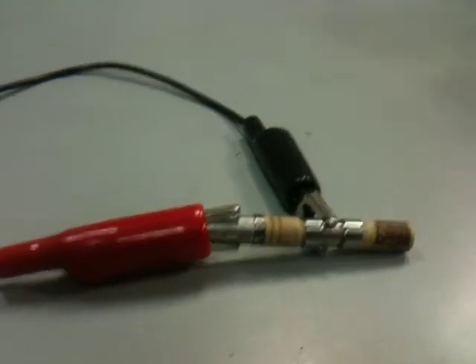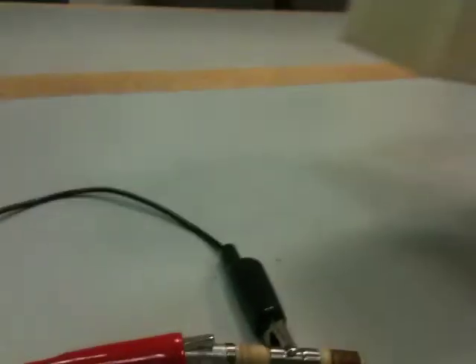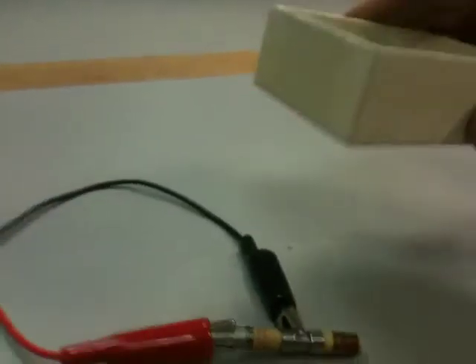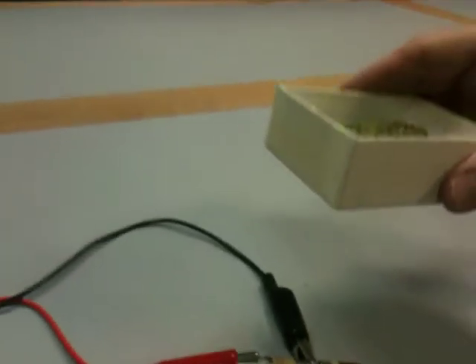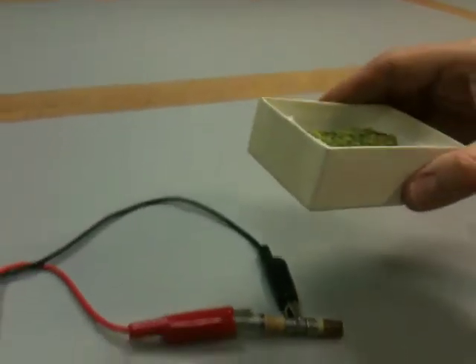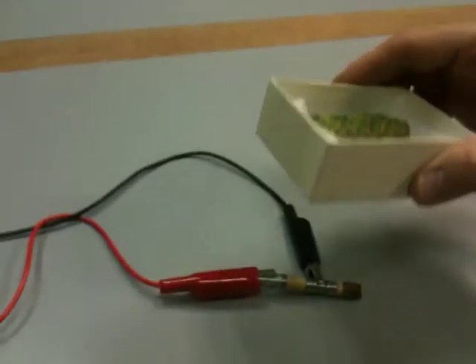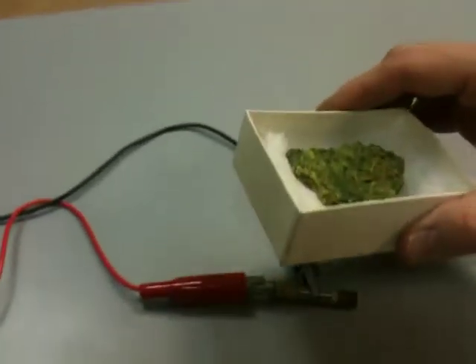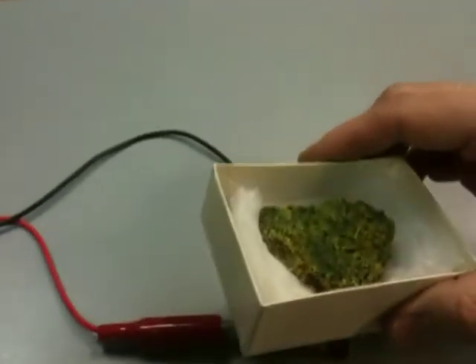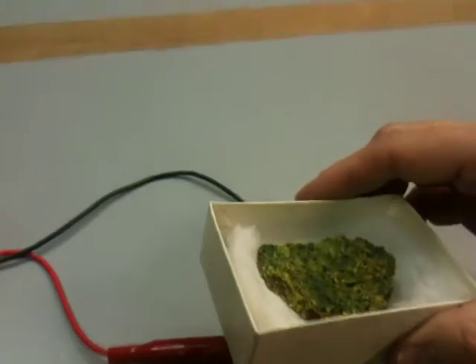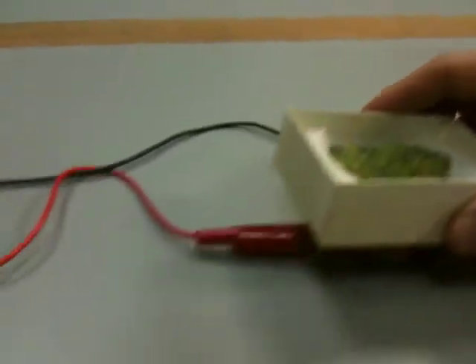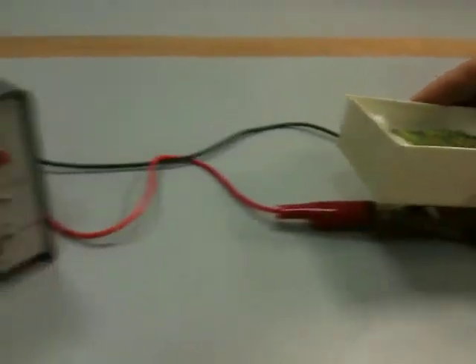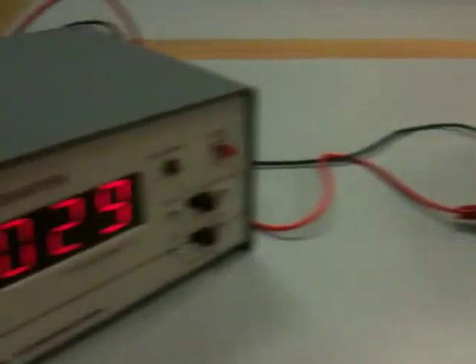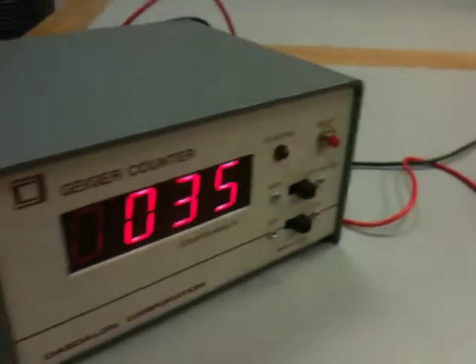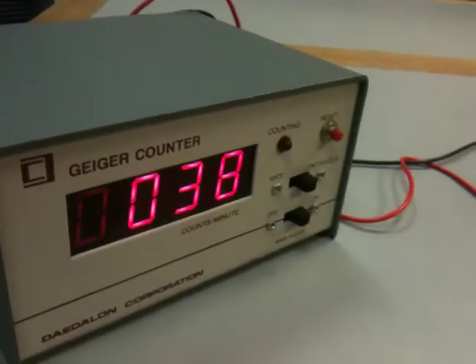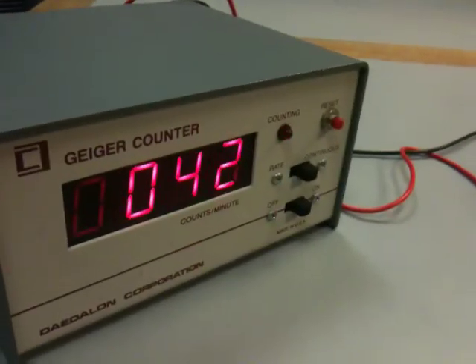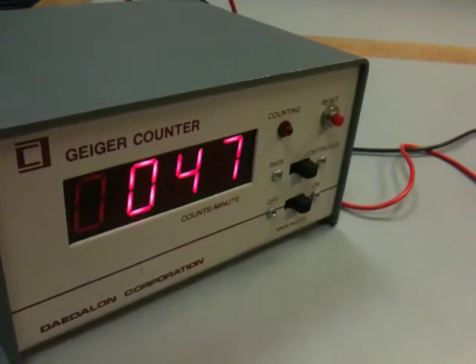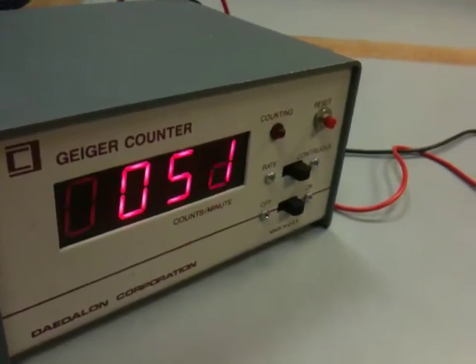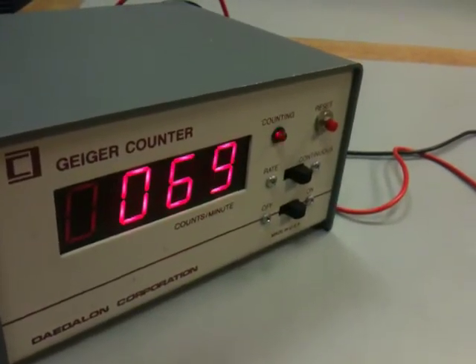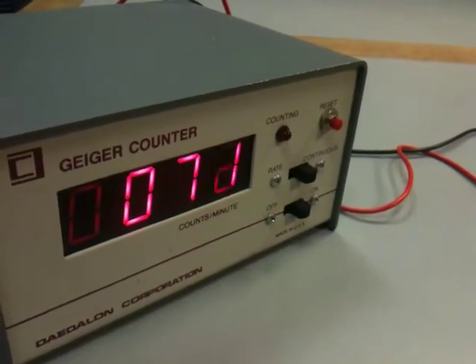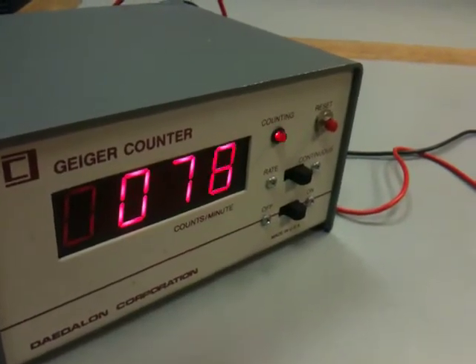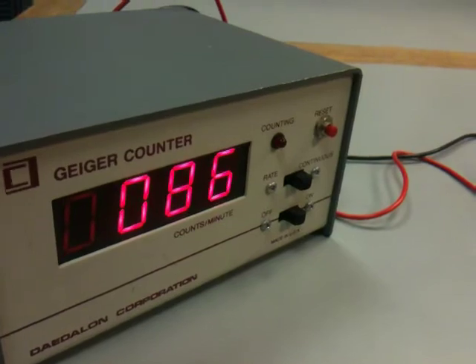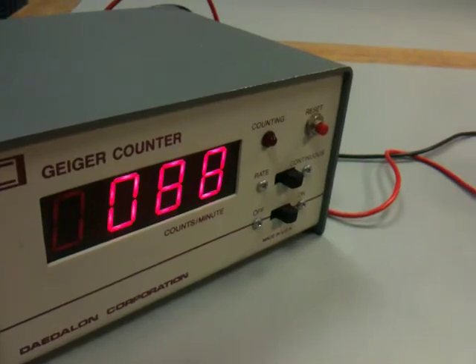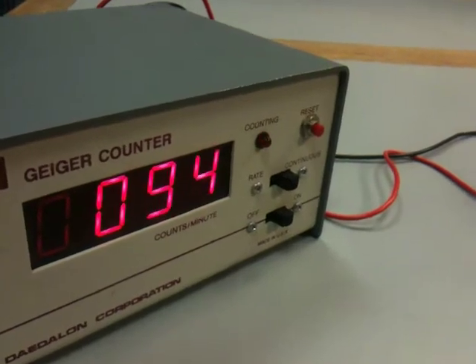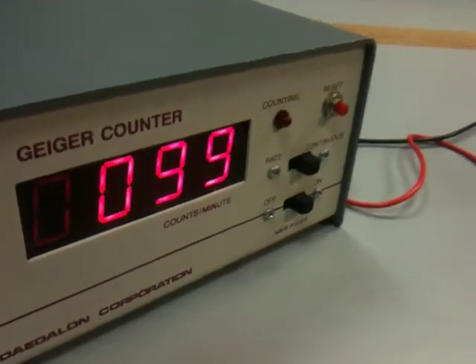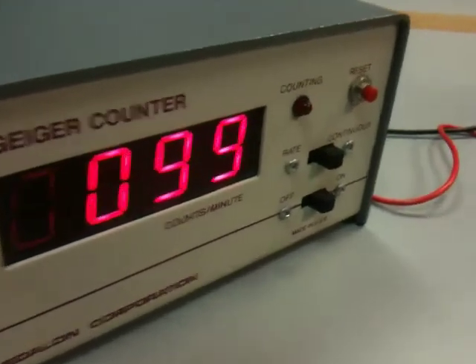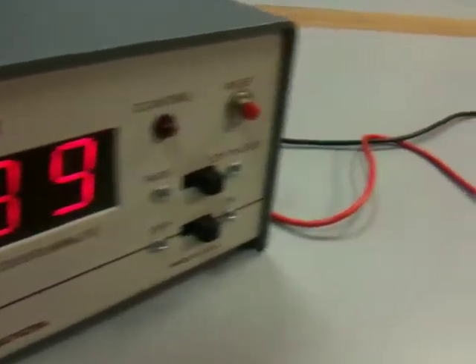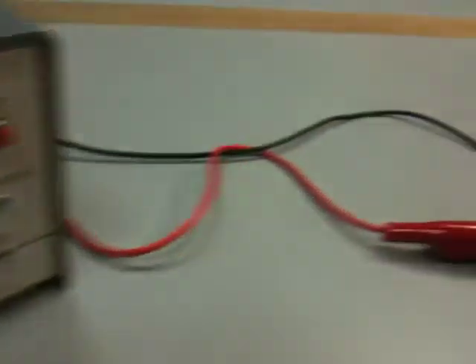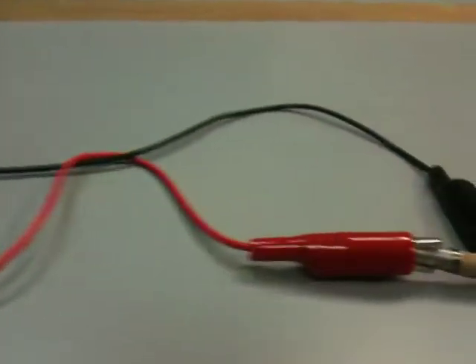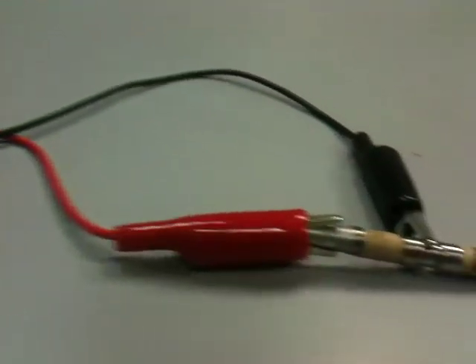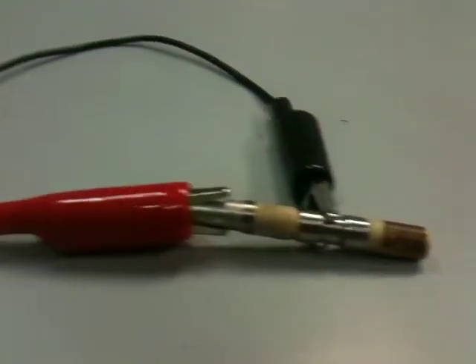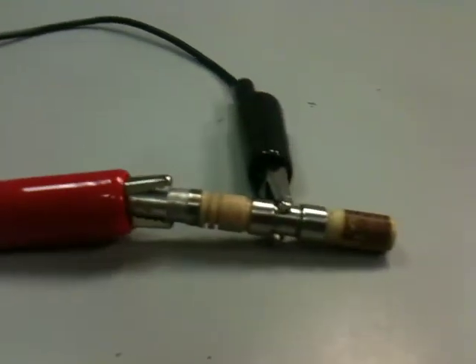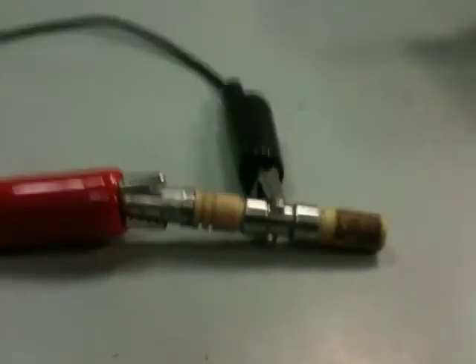It detects beta and gamma rays, and as you can see, I'm bringing over a radioactive ottonite to it, and it's going crazy. Again, this would be a nice tube for a Geiger counter also.